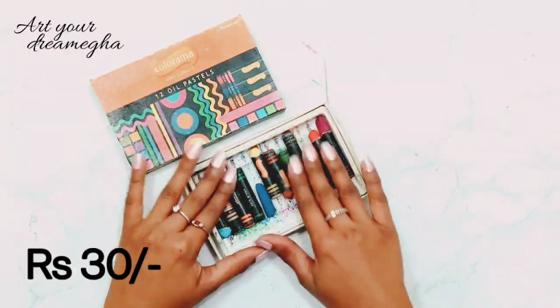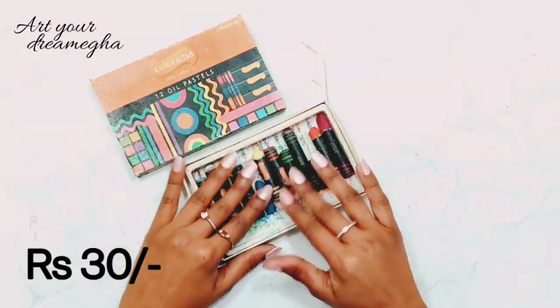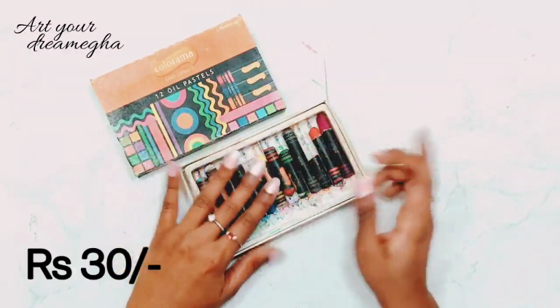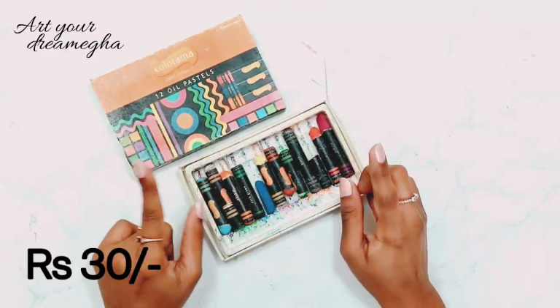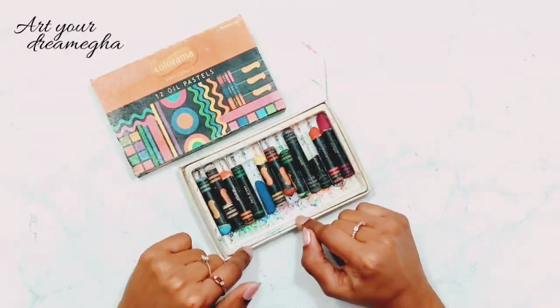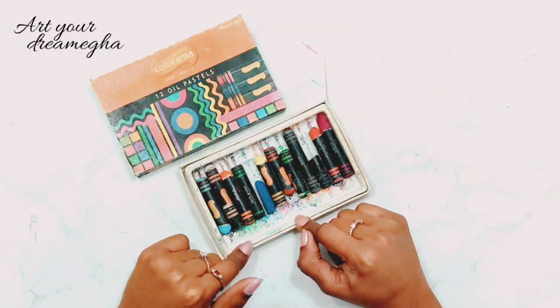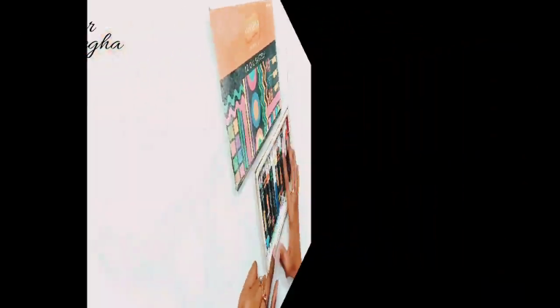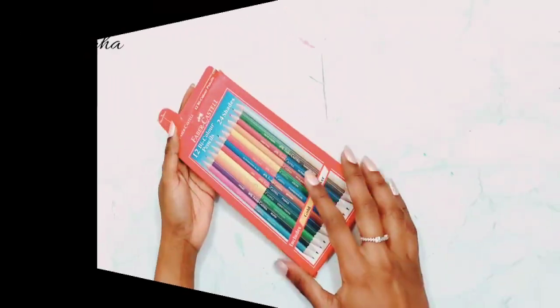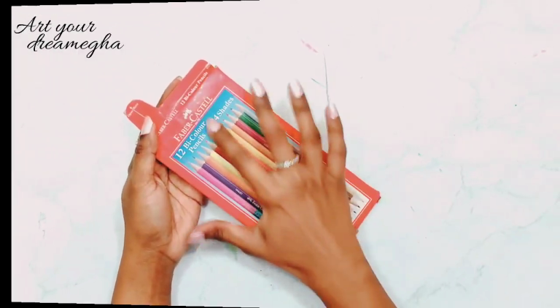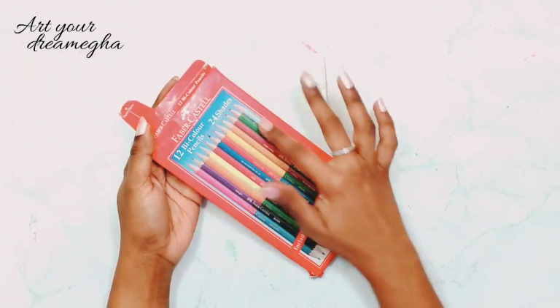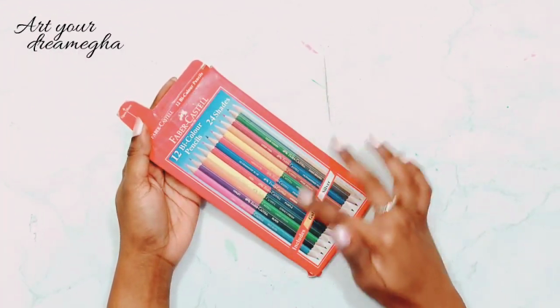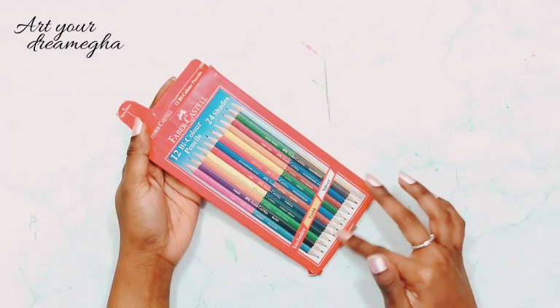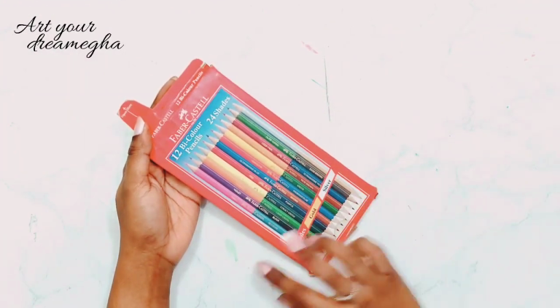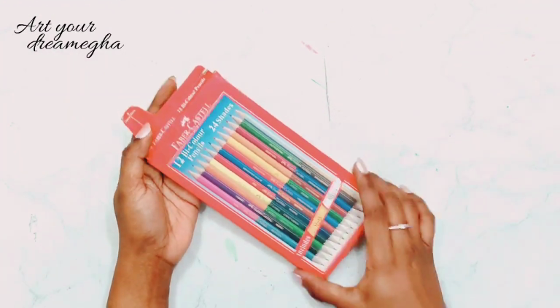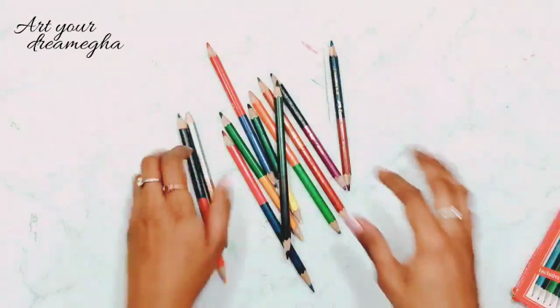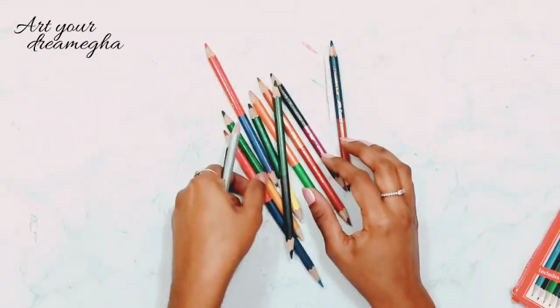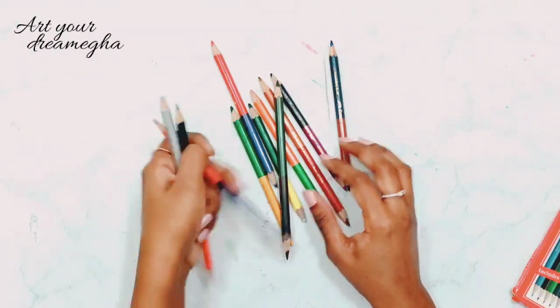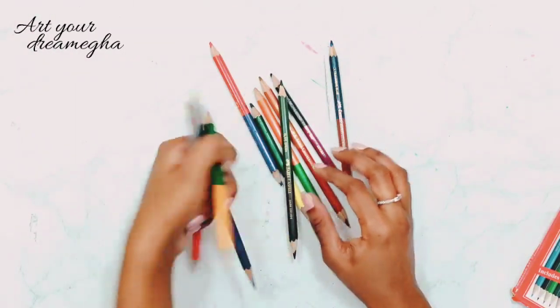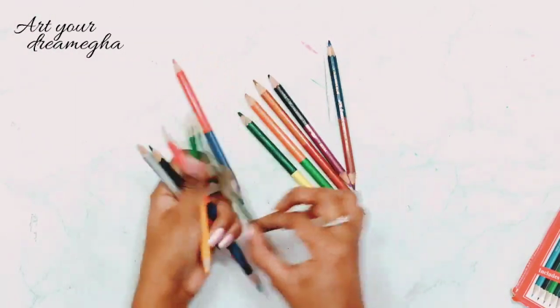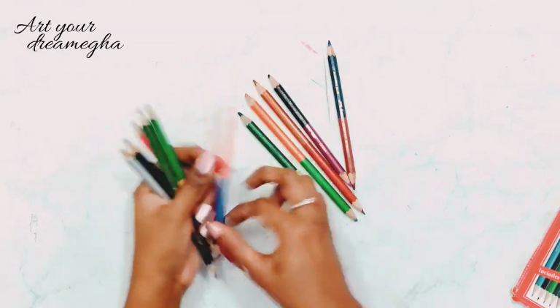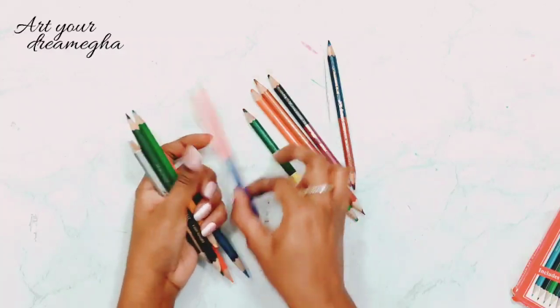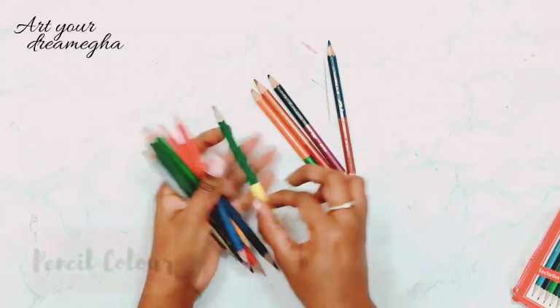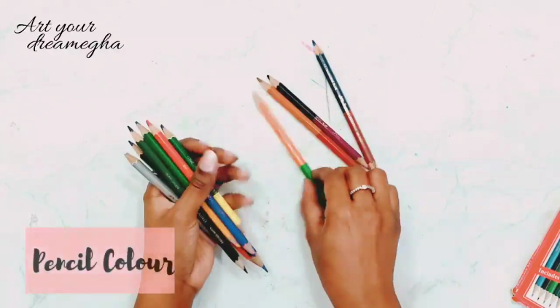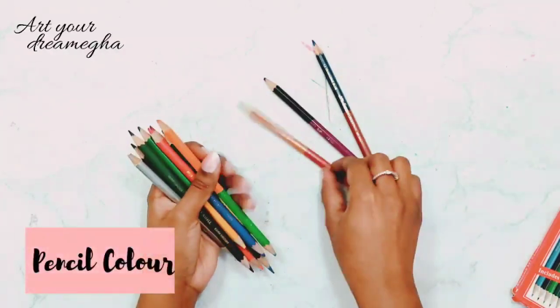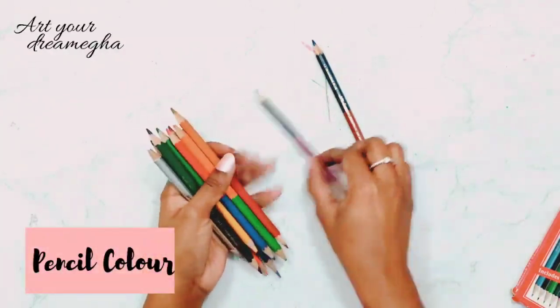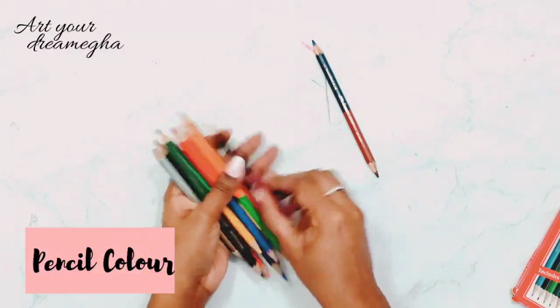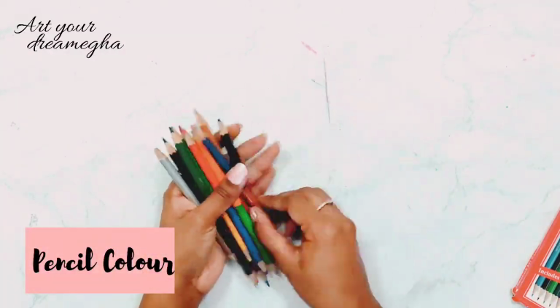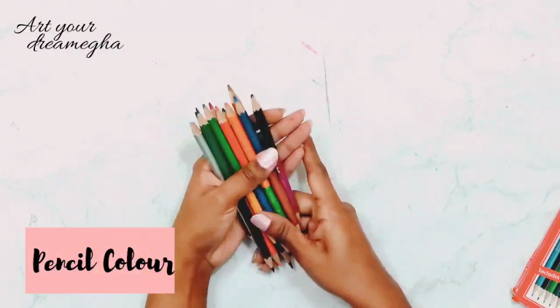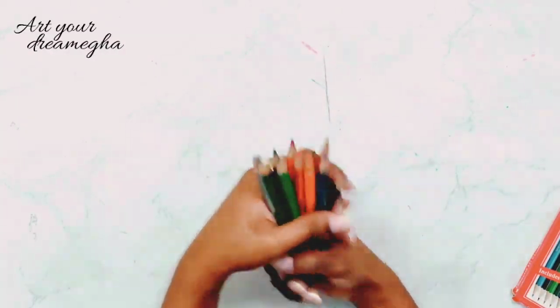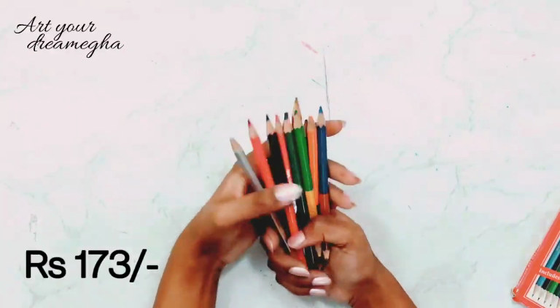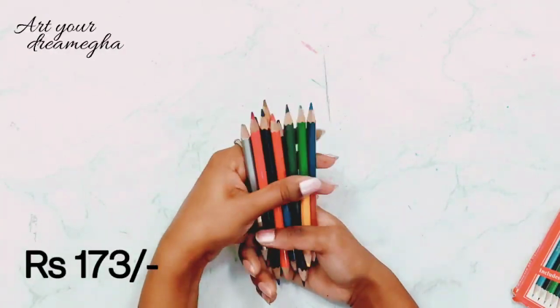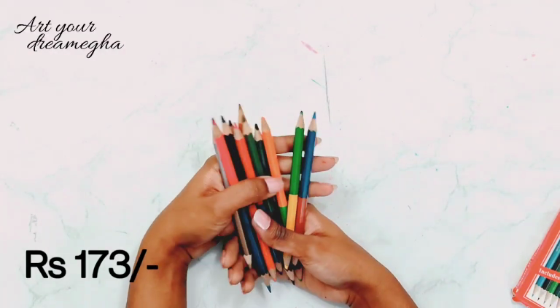These are my first oil pastel colors which I used when I was very small. Same with these pencil colors - these are my small school colors which I used at that time.